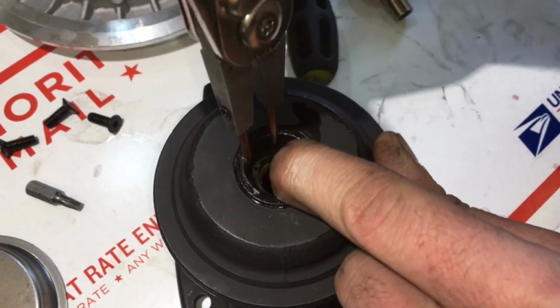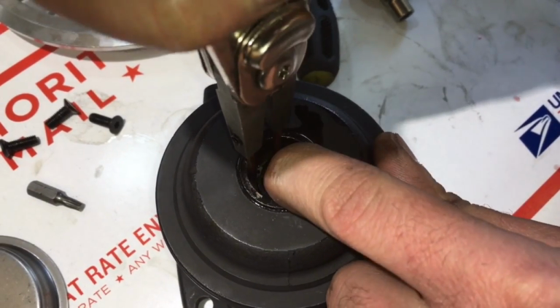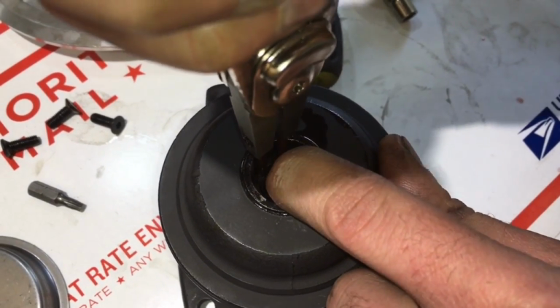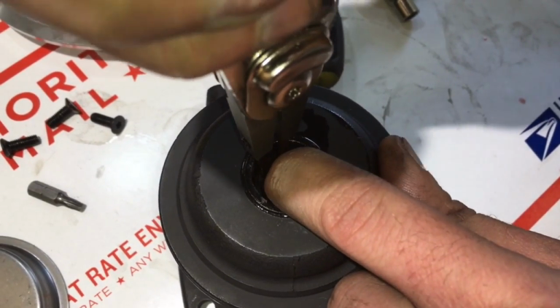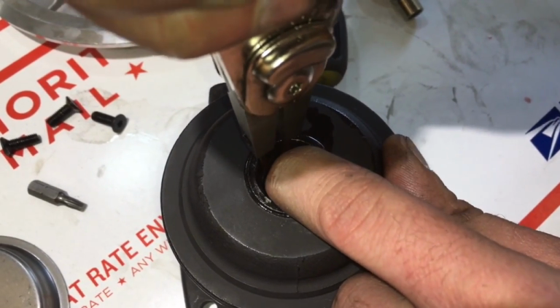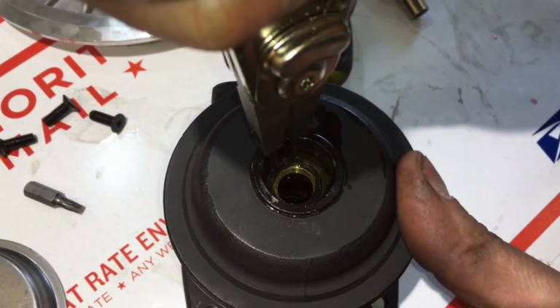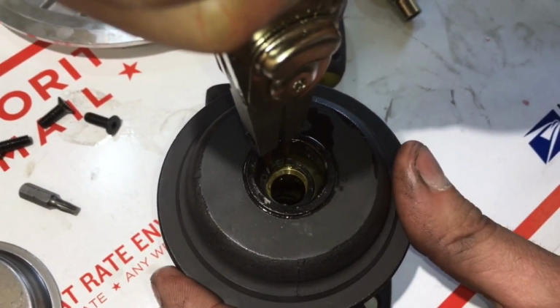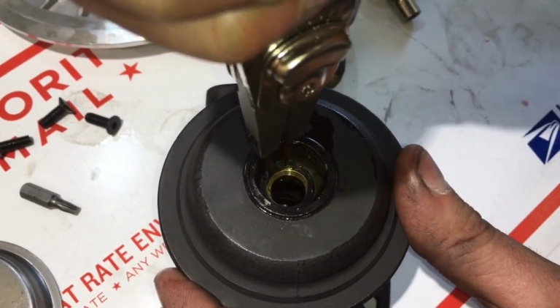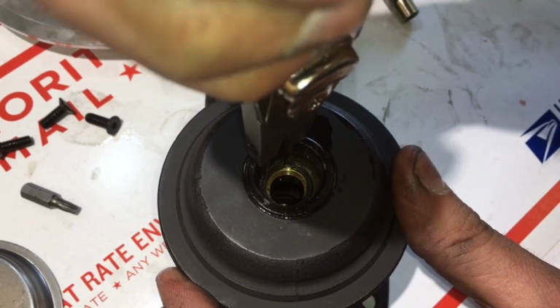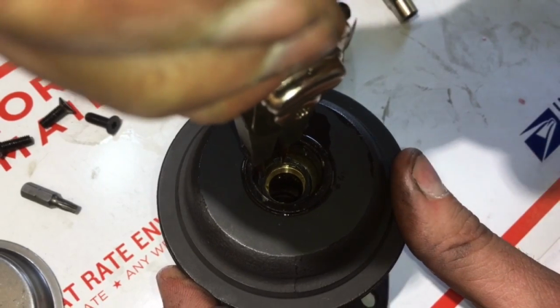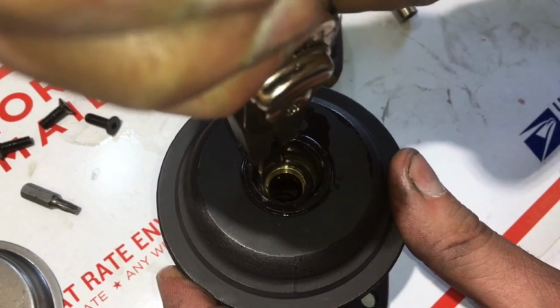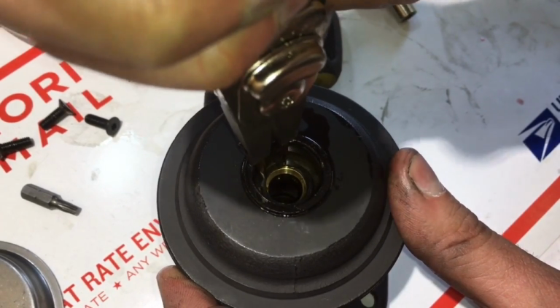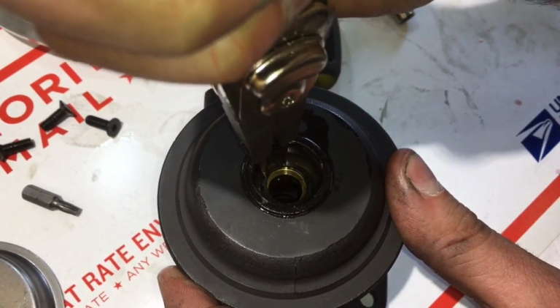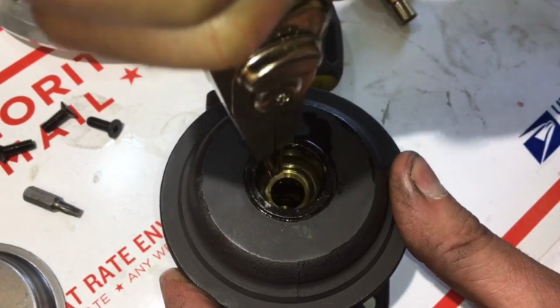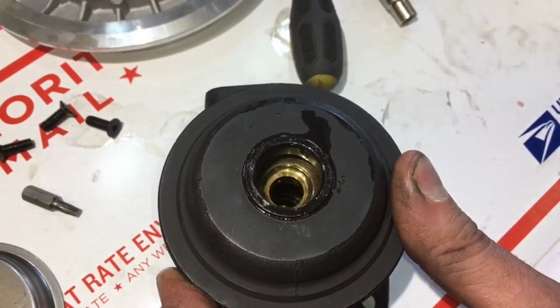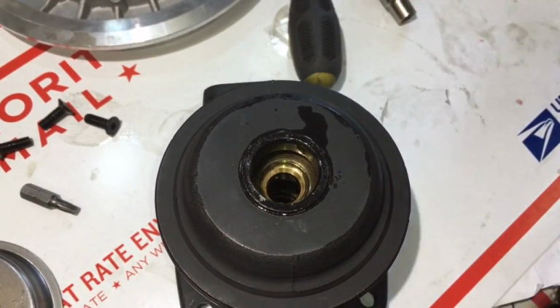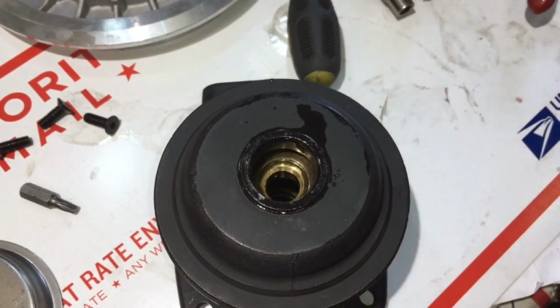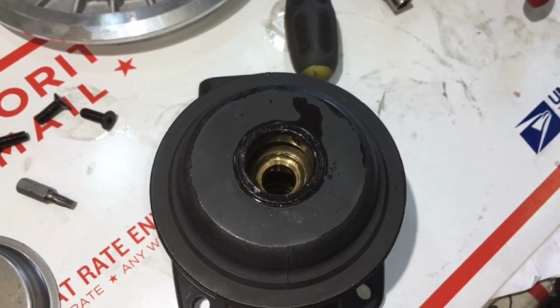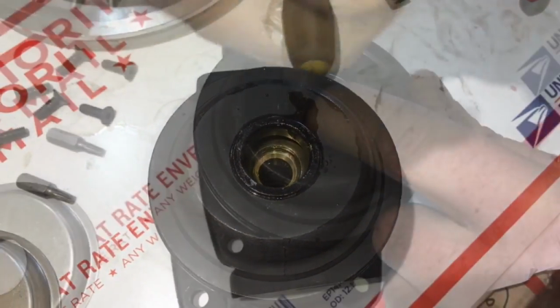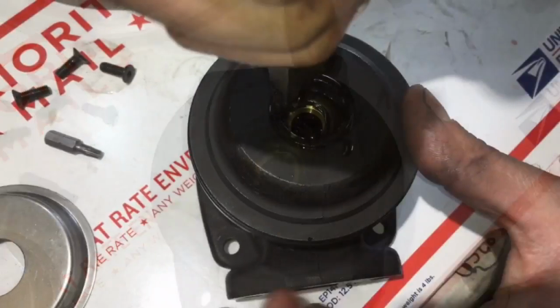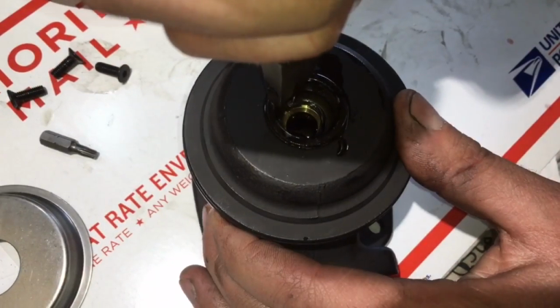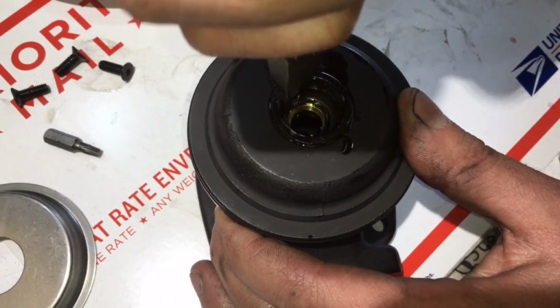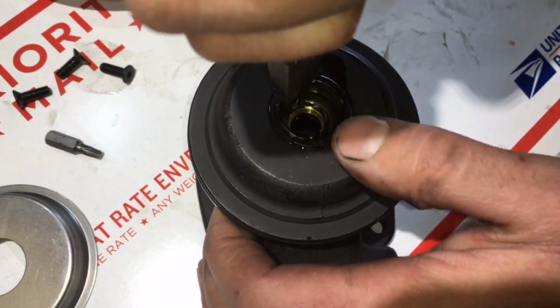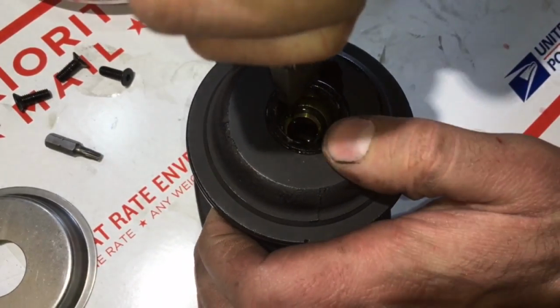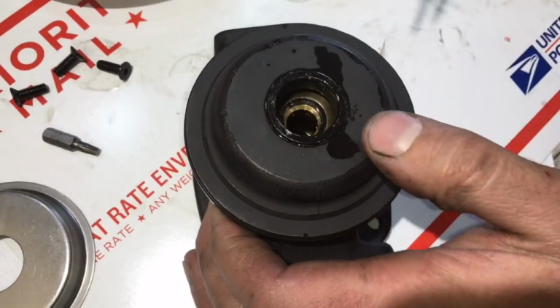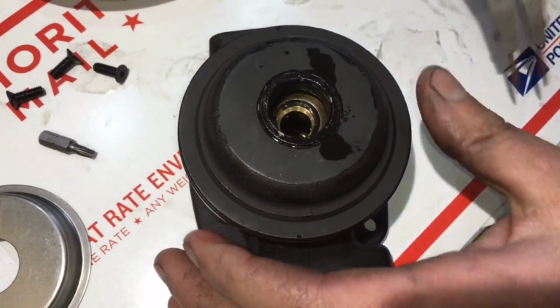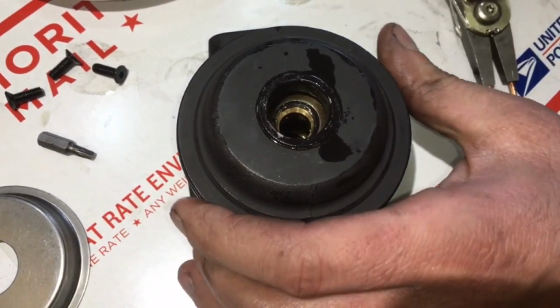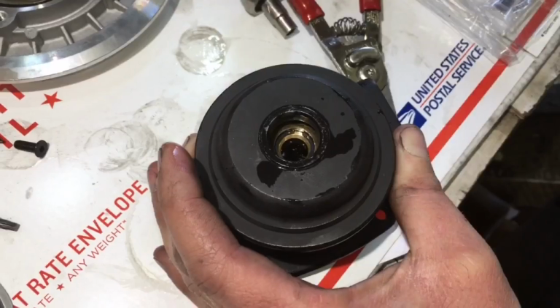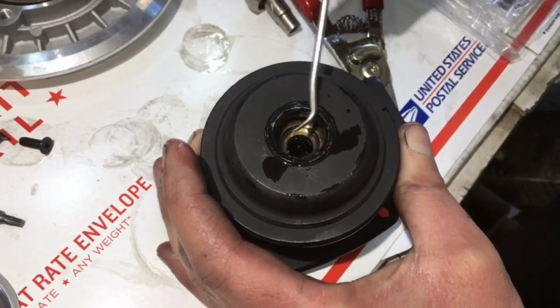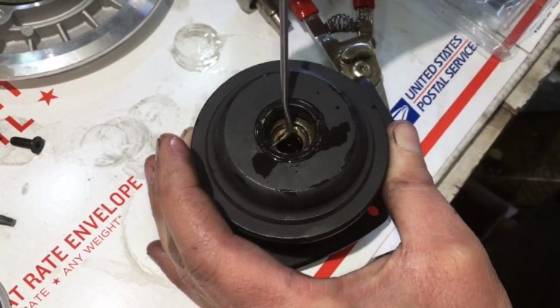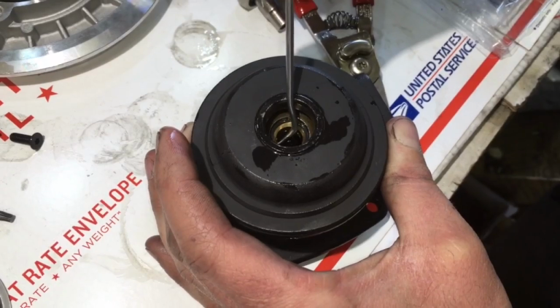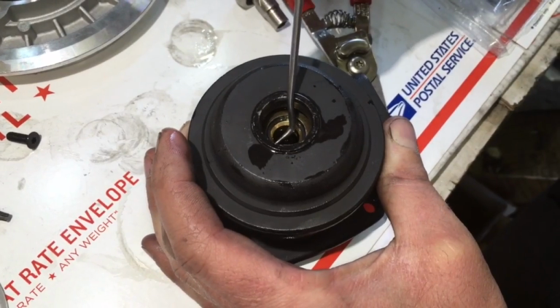Make sure you compress the clip in such a way that it flies out of the bearing housing and lands on the floor so that you have to clean it again. Compress the c-clip and make sure it snaps in correctly, and then be sure to pry it back to make sure it properly sits in the groove.